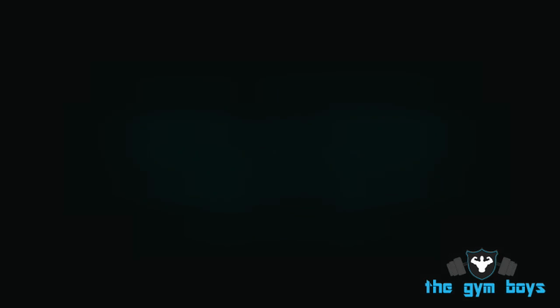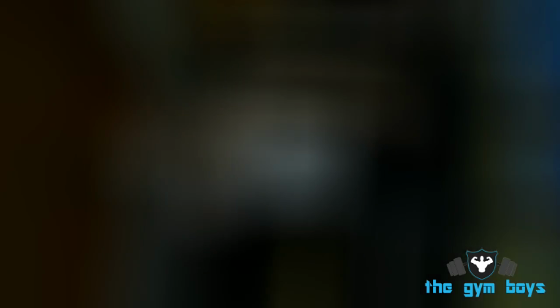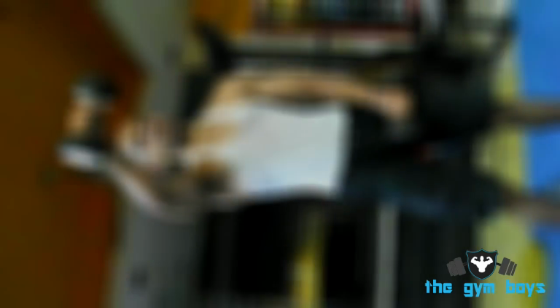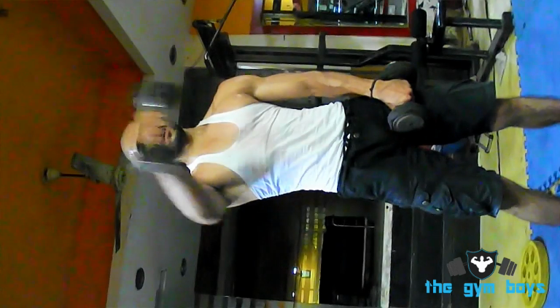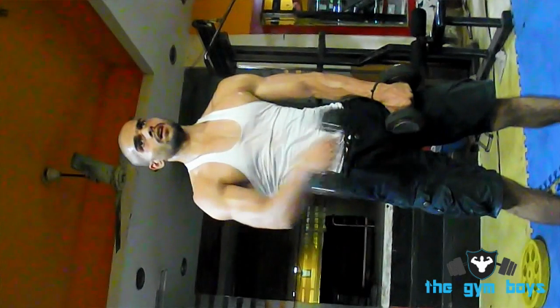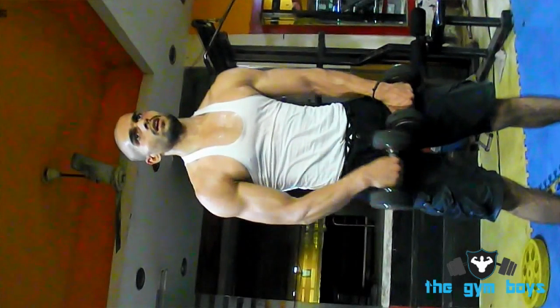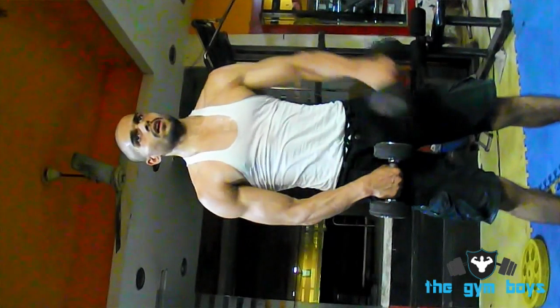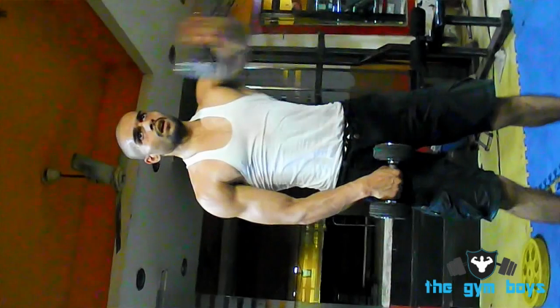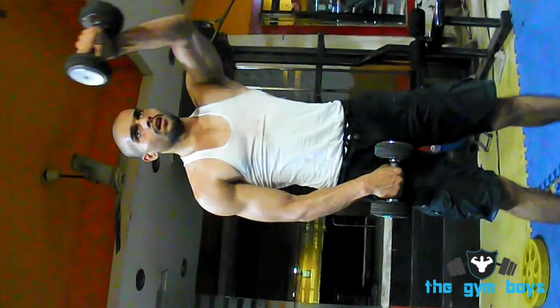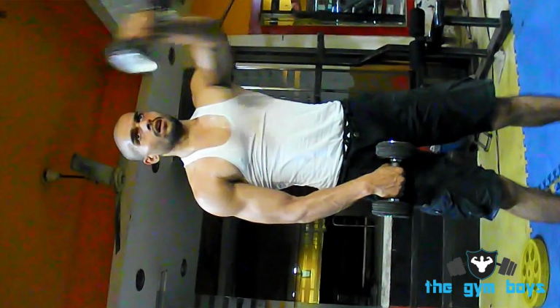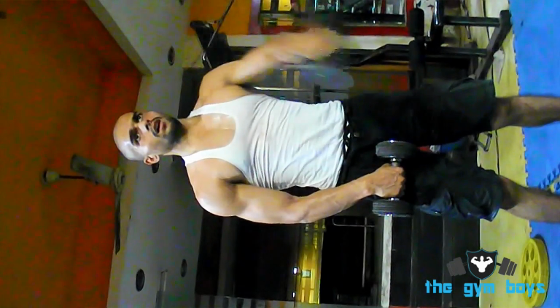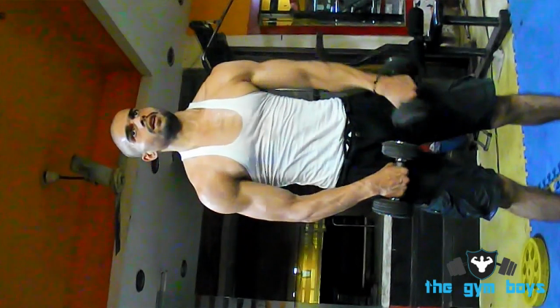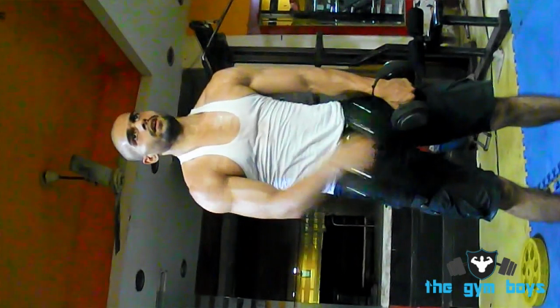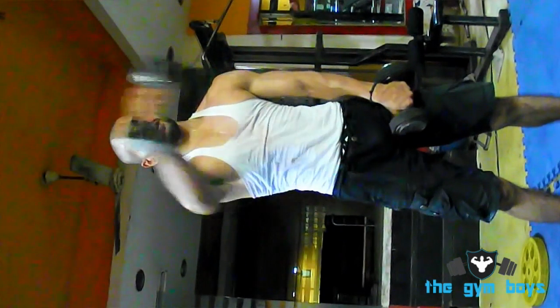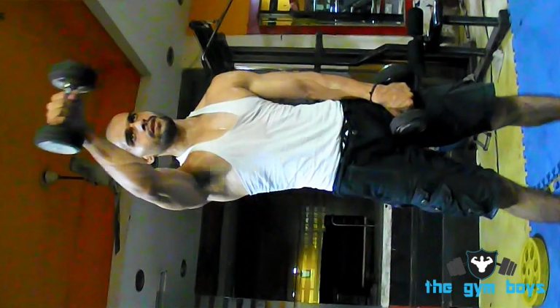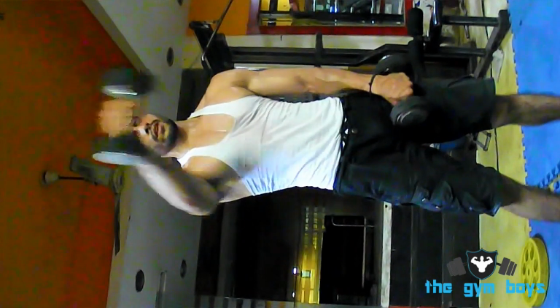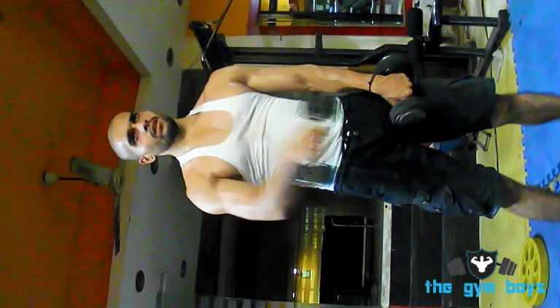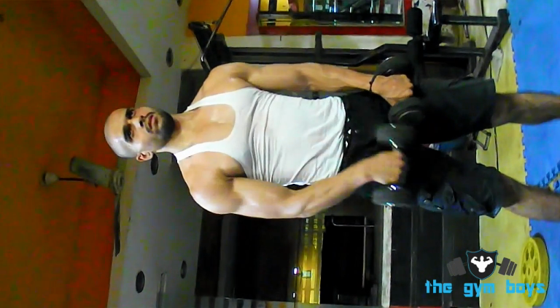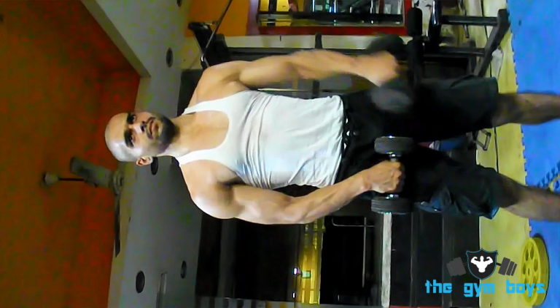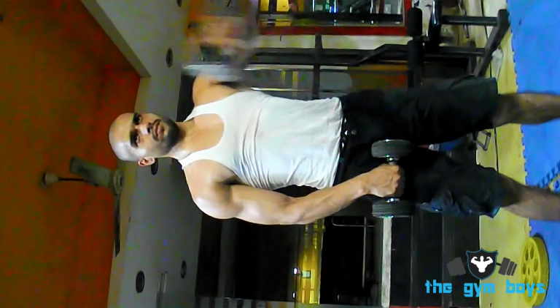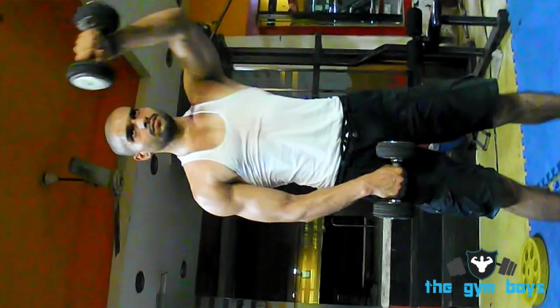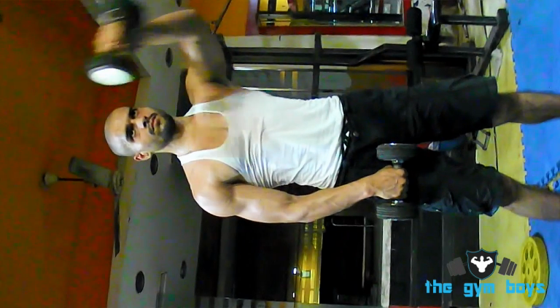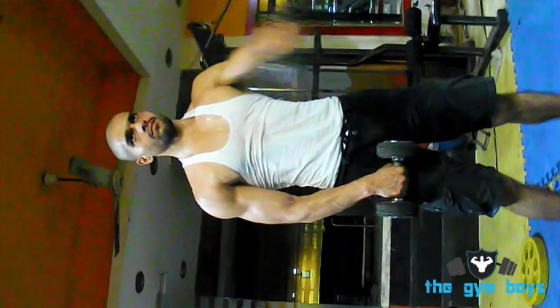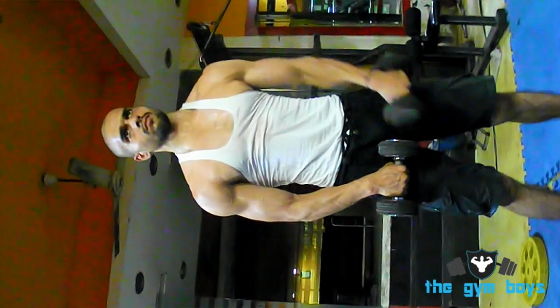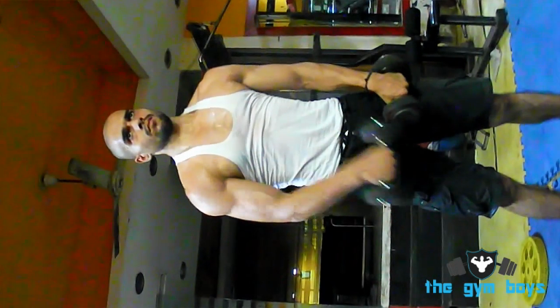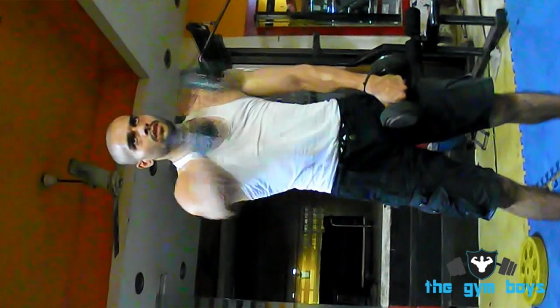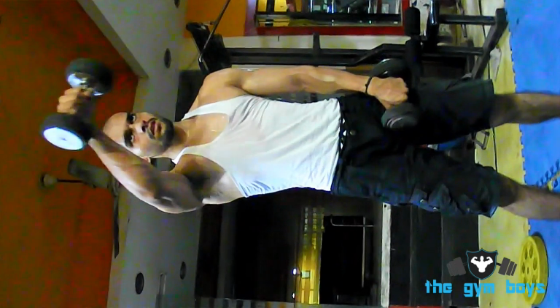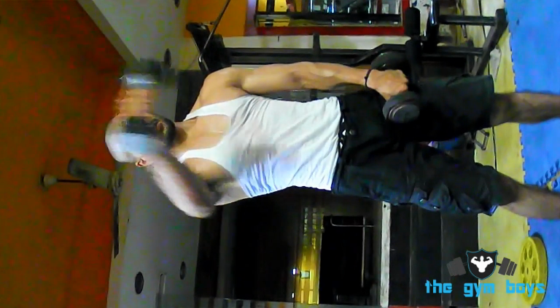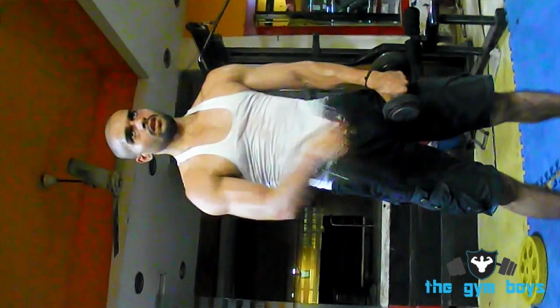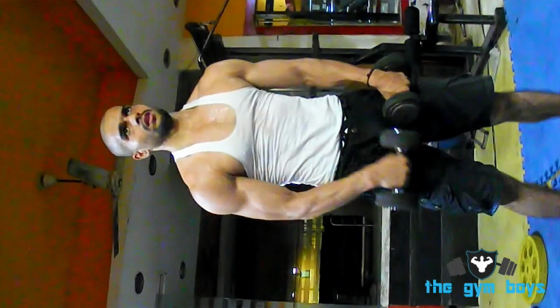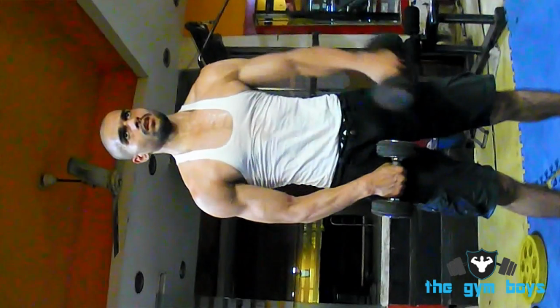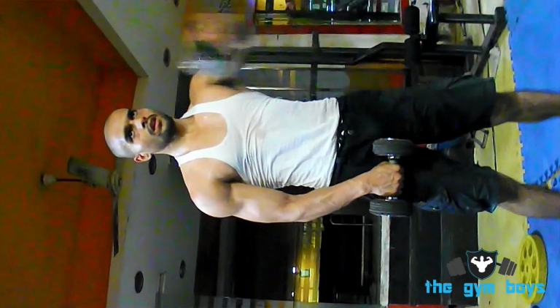To perform the dumbbell standing front raise, start off standing up straight with a dumbbell in each hand with your palms facing inward towards your body. Slowly elevate one of the dumbbells up in front of you towards shoulder level and hold for a count.